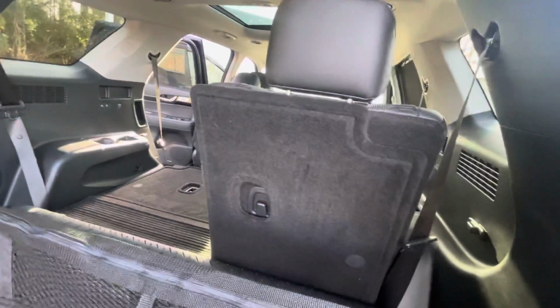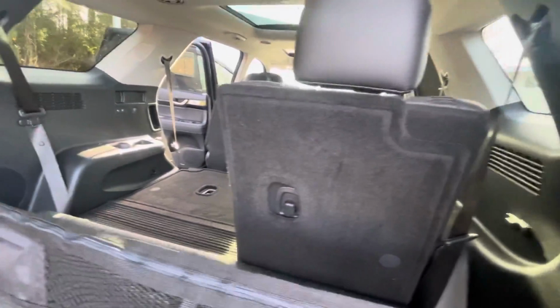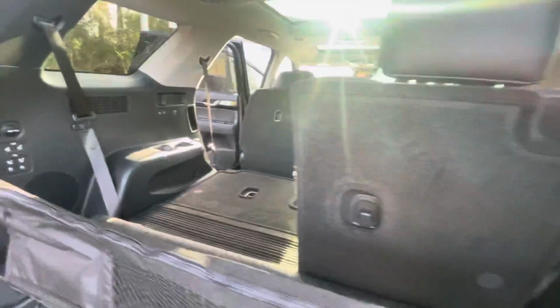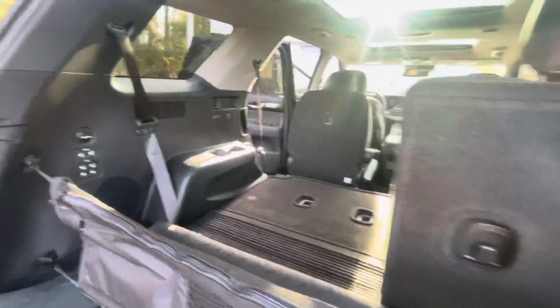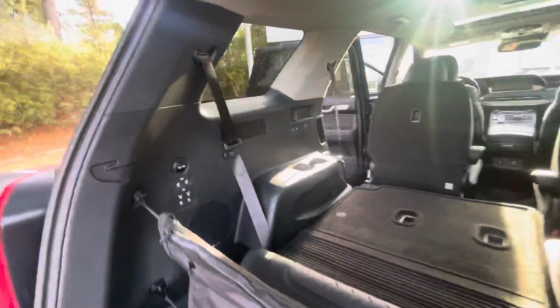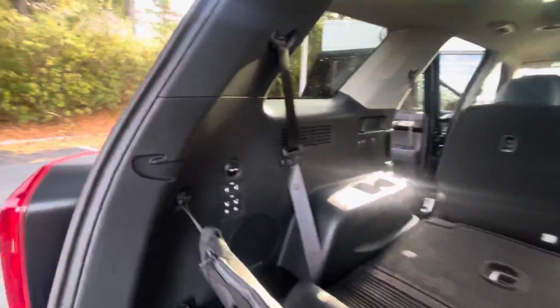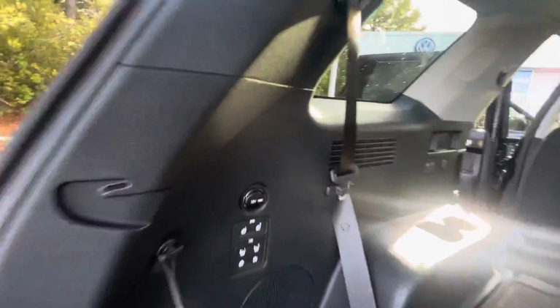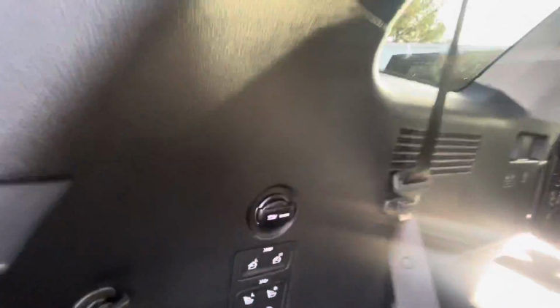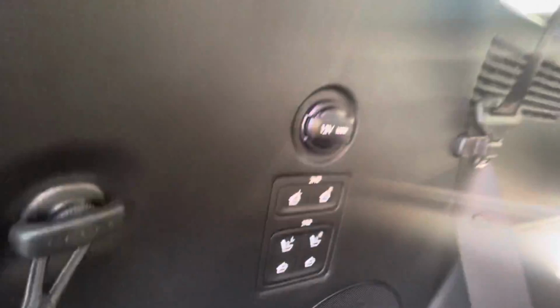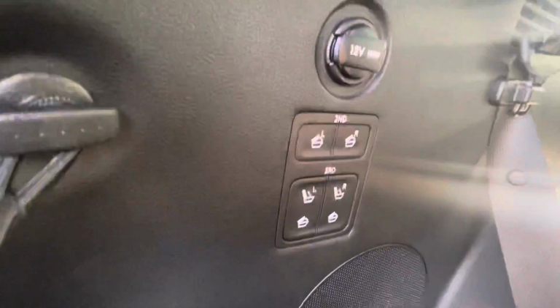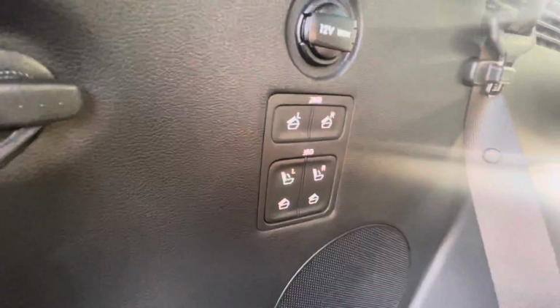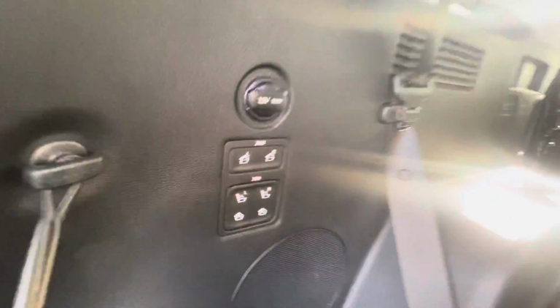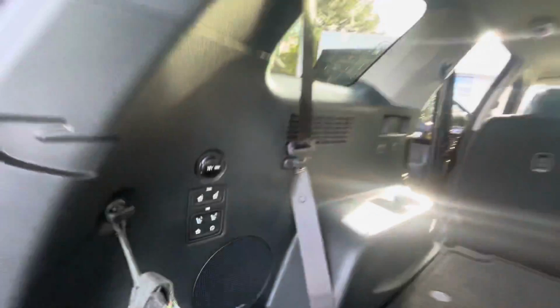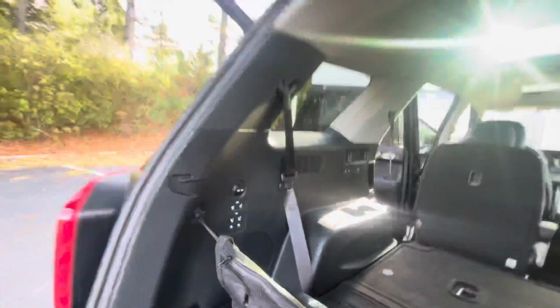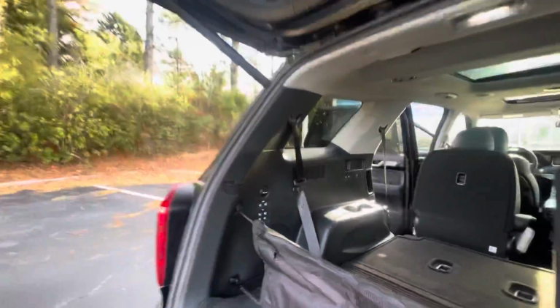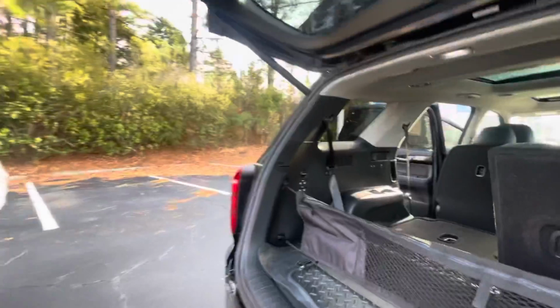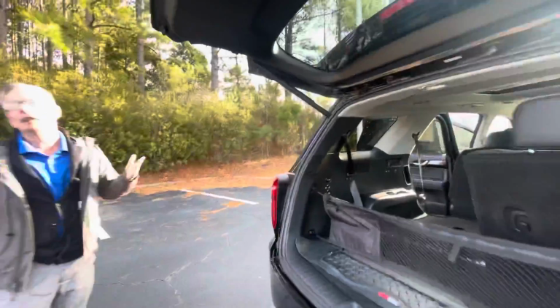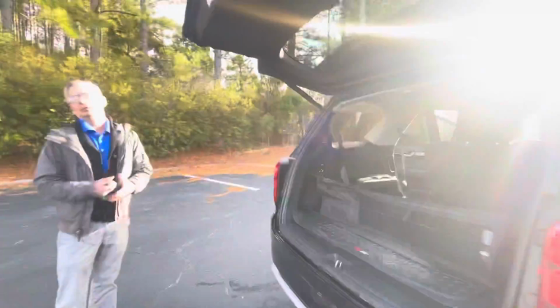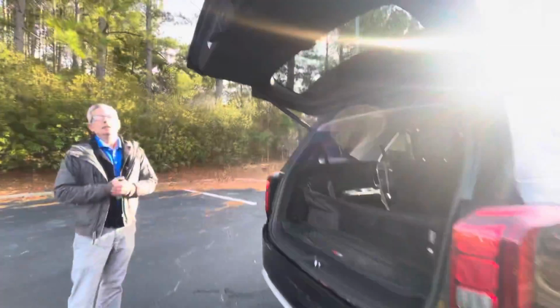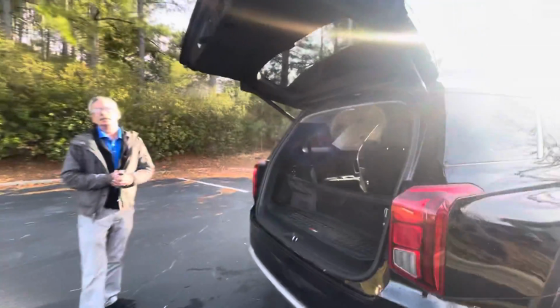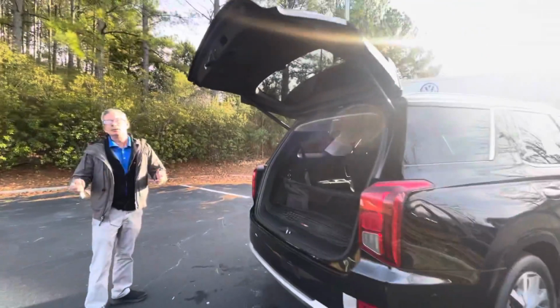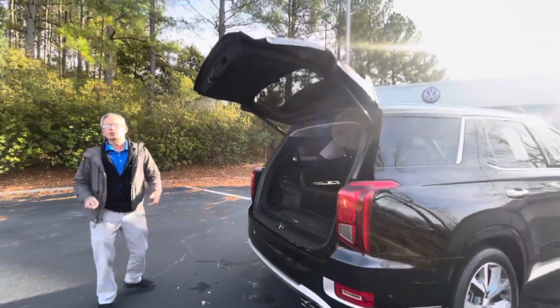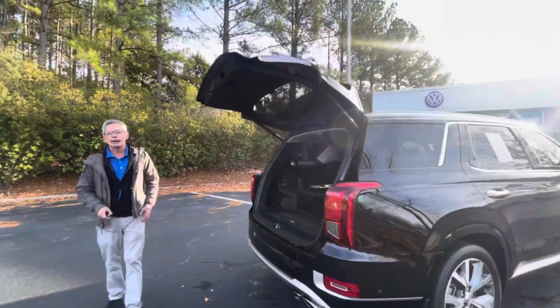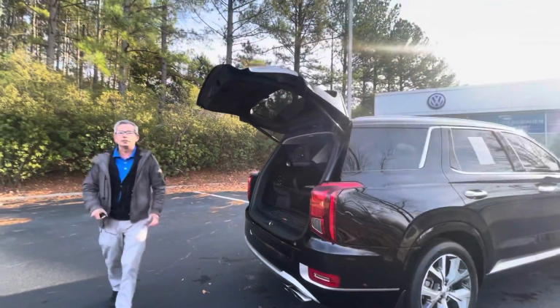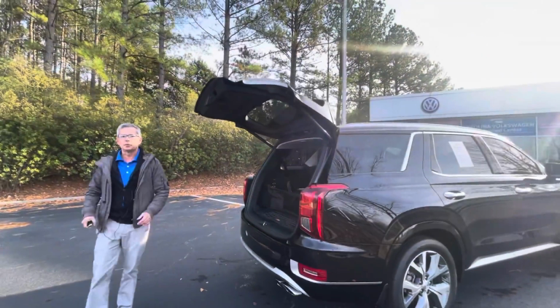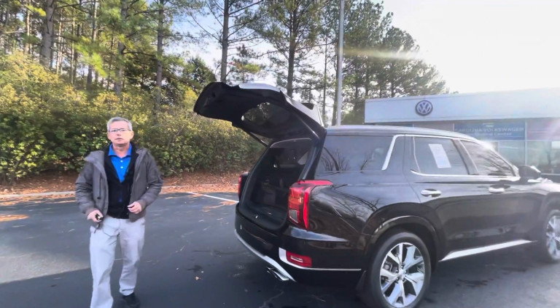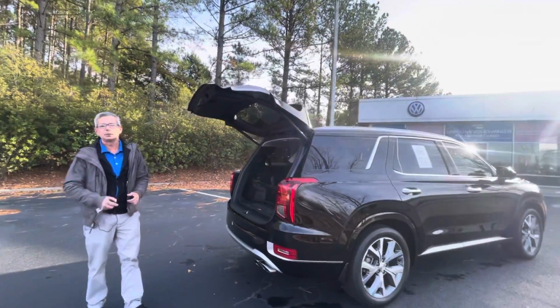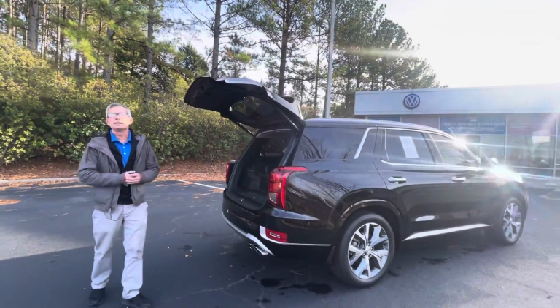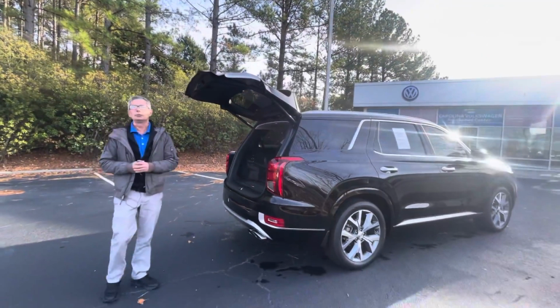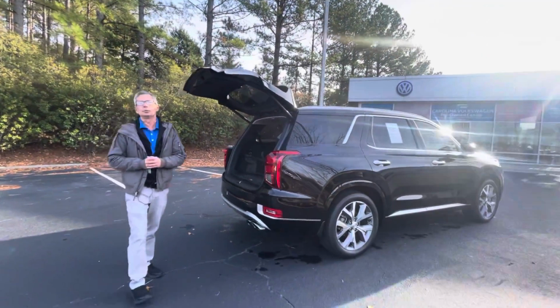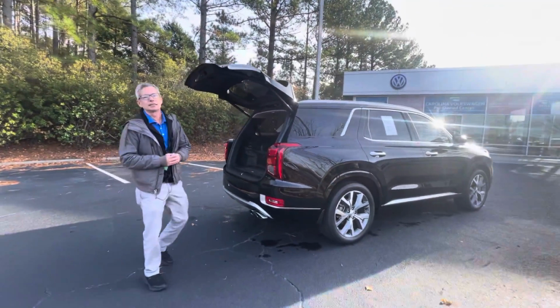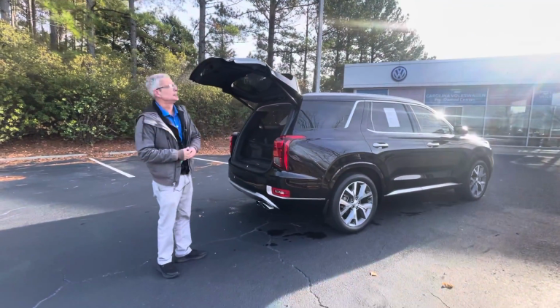This vehicle will not last. It only has 8,400 miles. Please give me a call at 704-537-2336. Thank you.